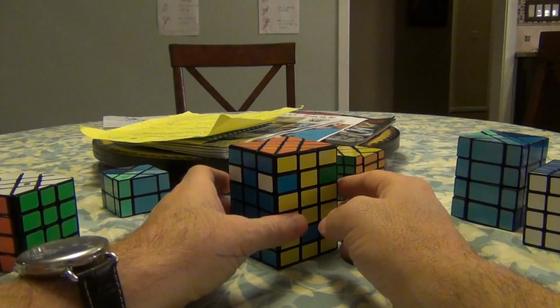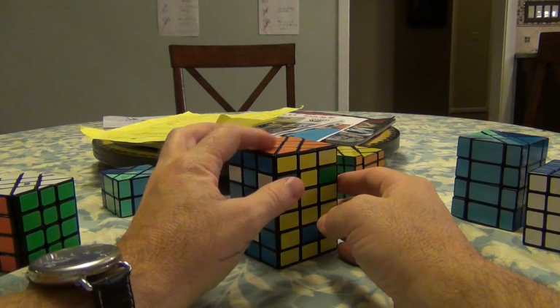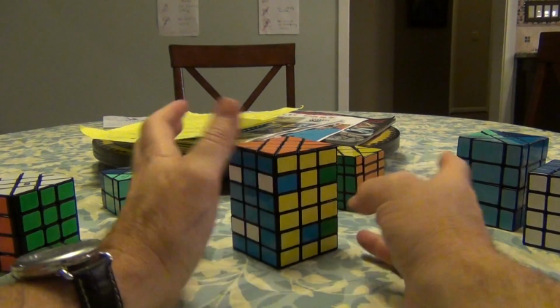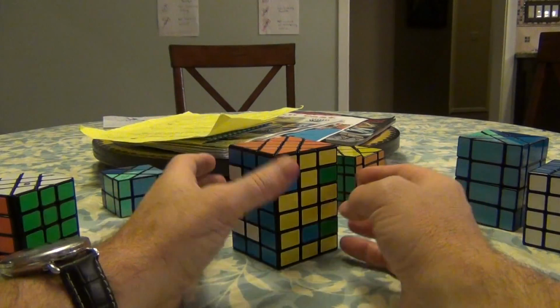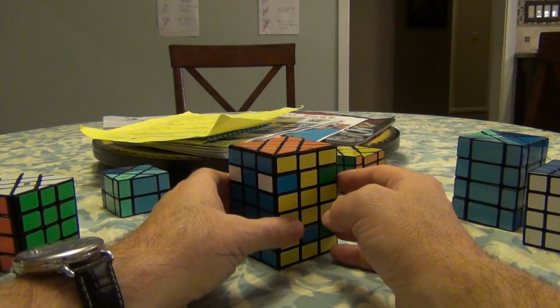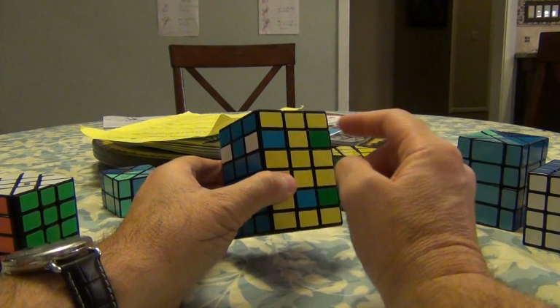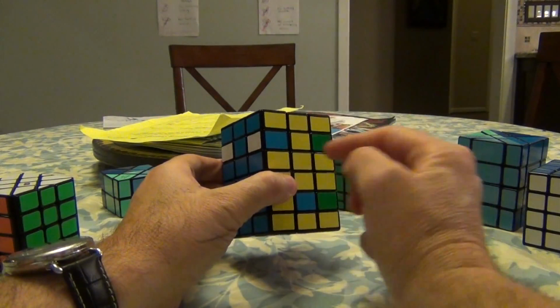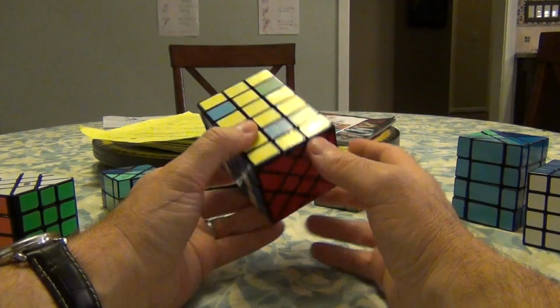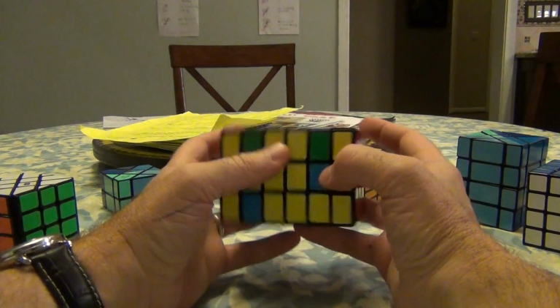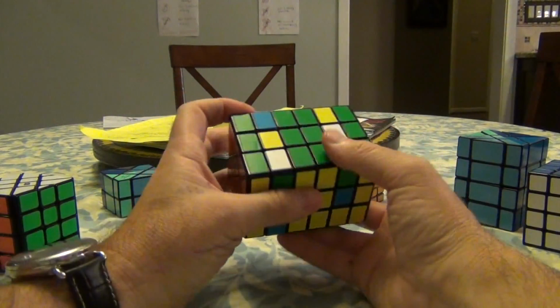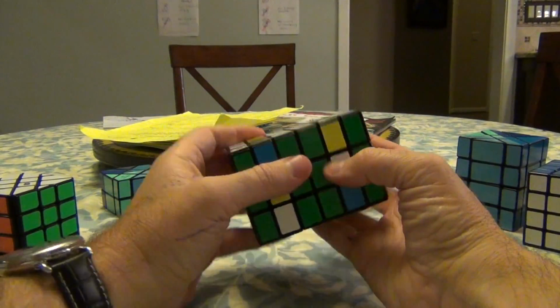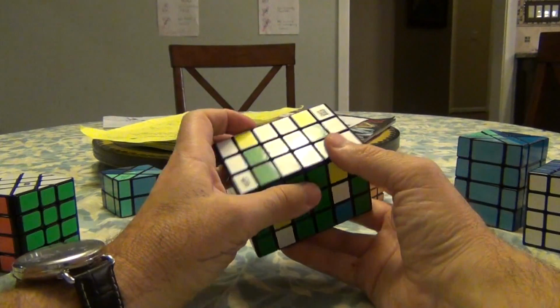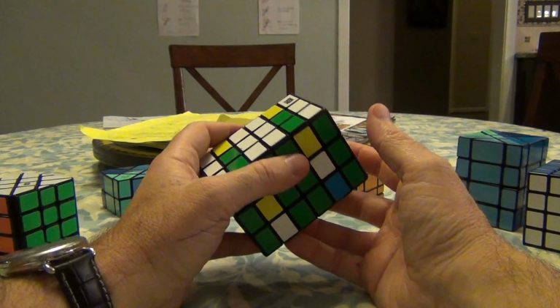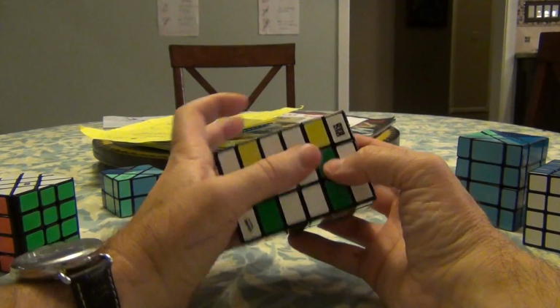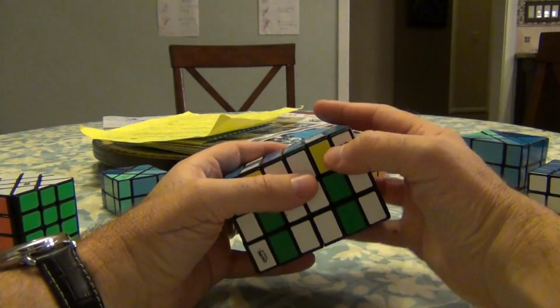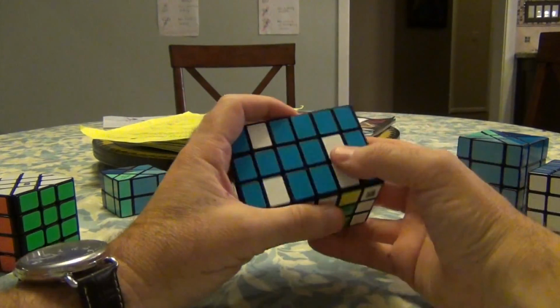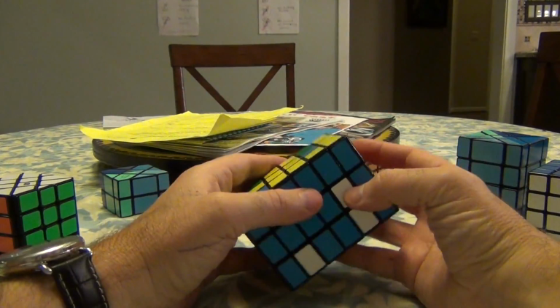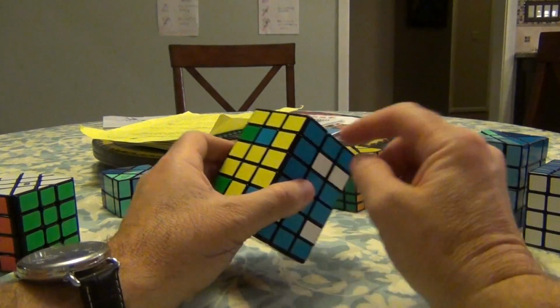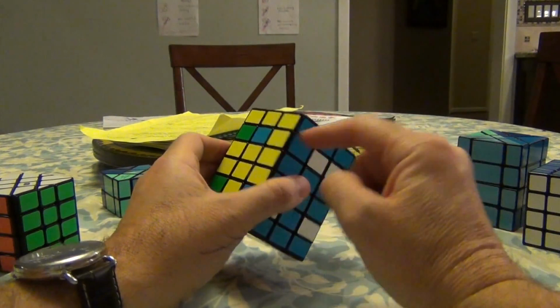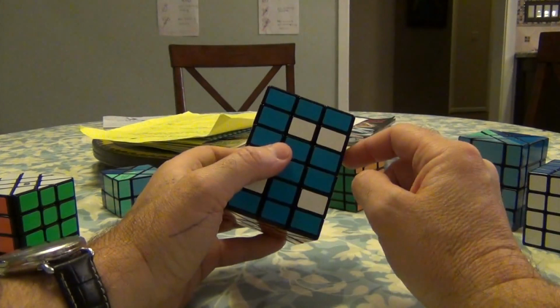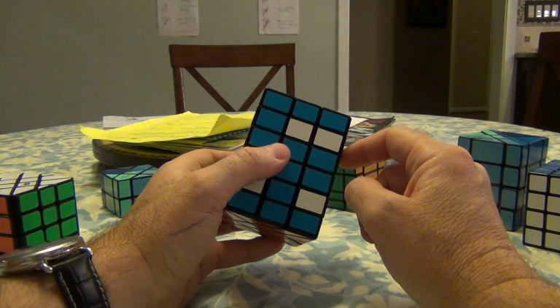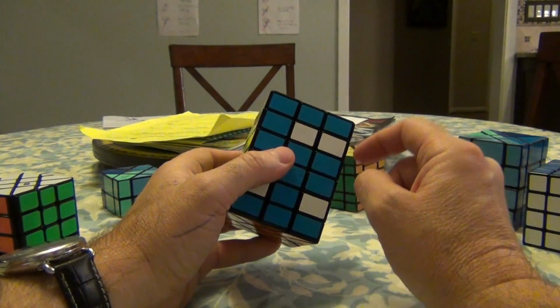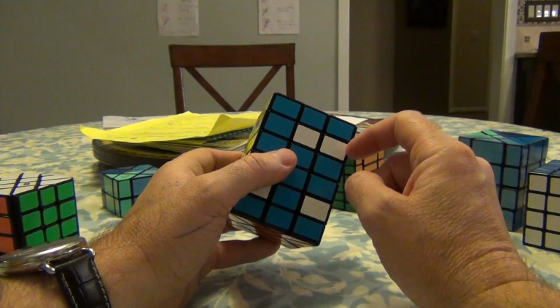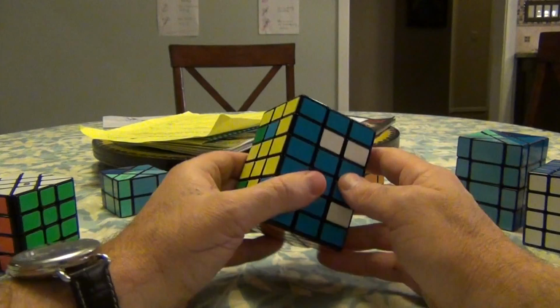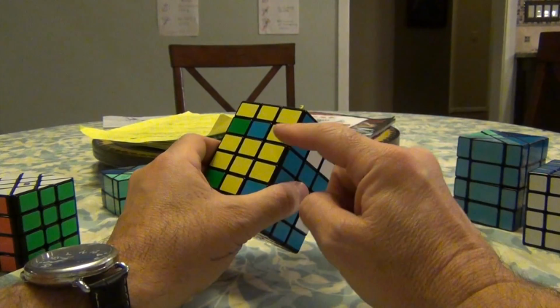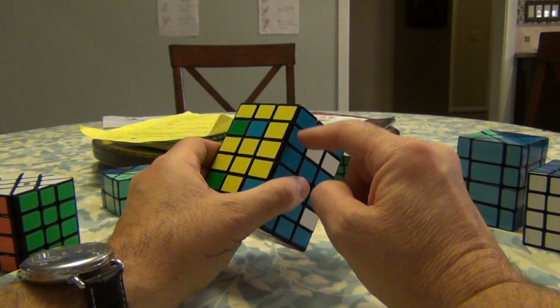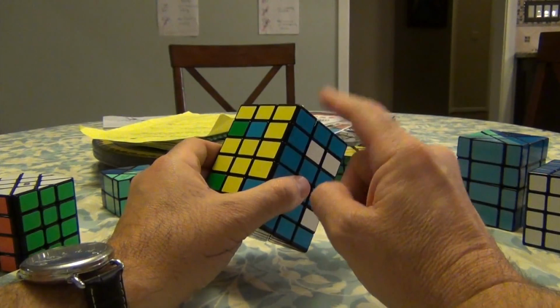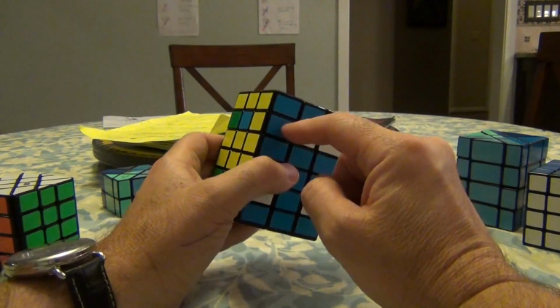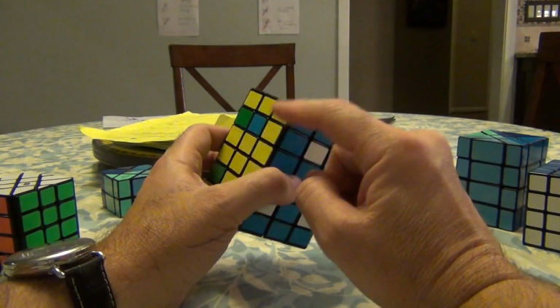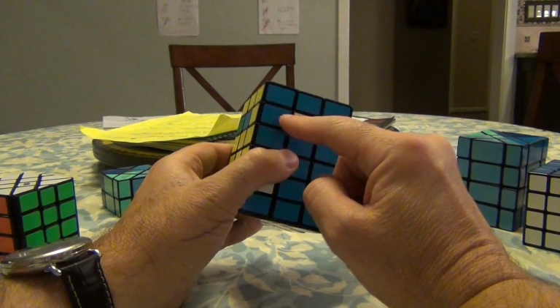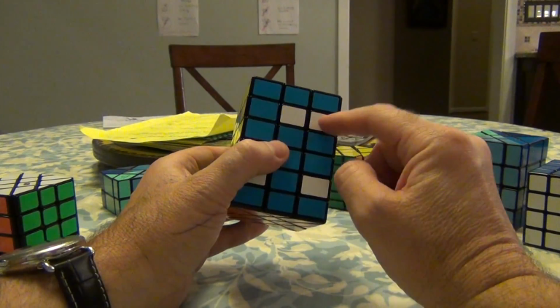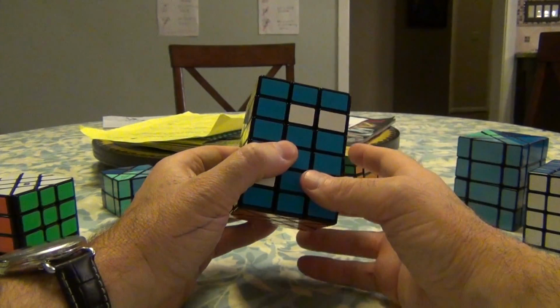It starts off simple again. Pick any layer — it's going to be the easiest part of the solve. None of these may or may not be reduced, but since these are in, I'm going to start off with this layer over here.